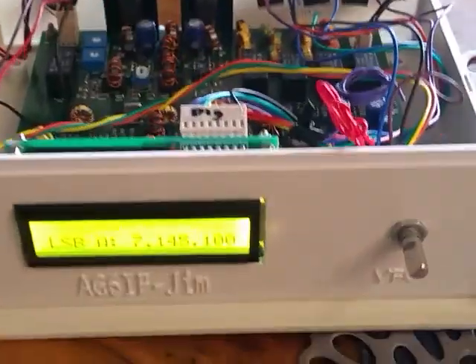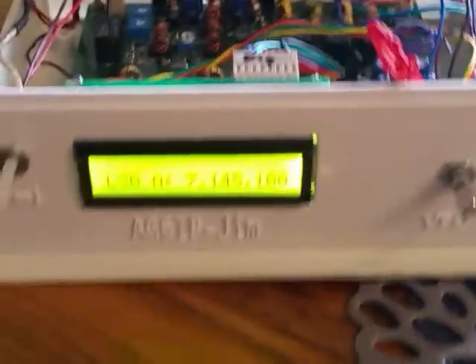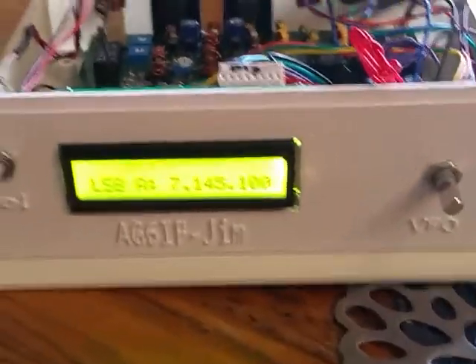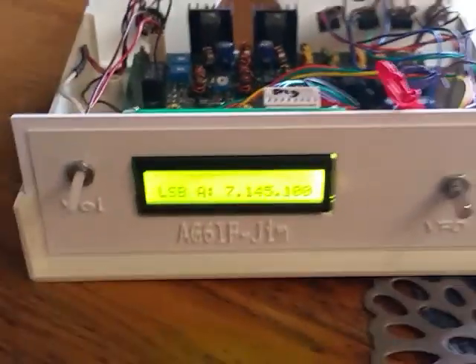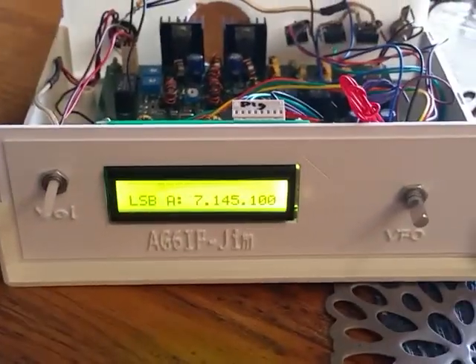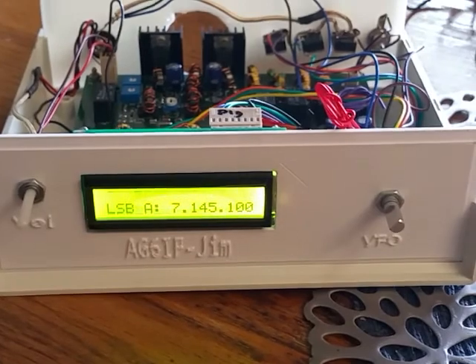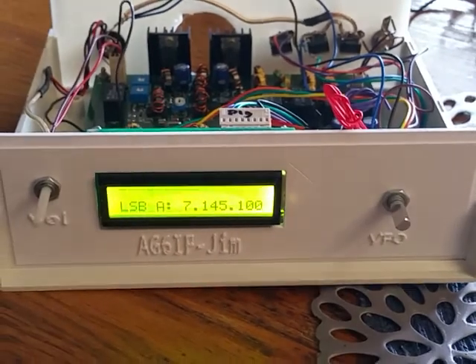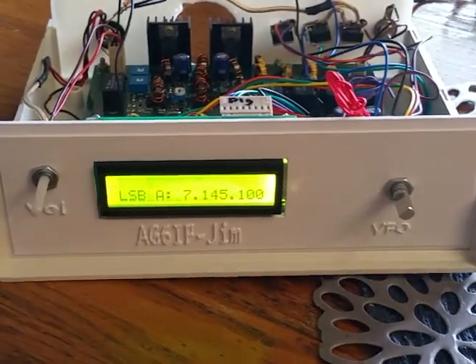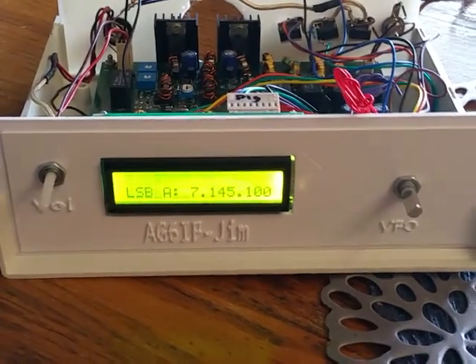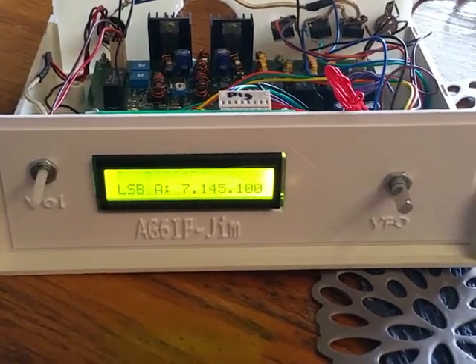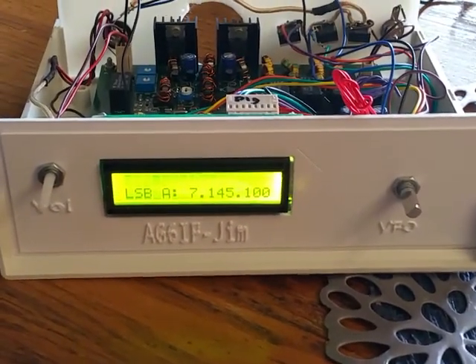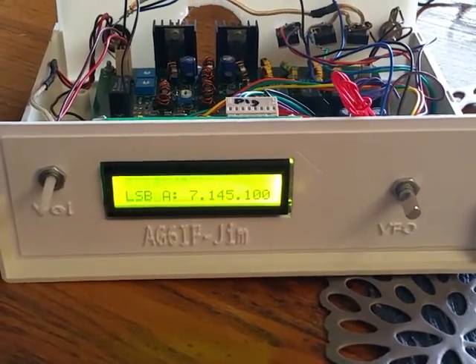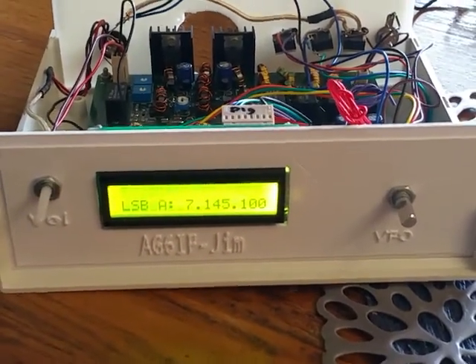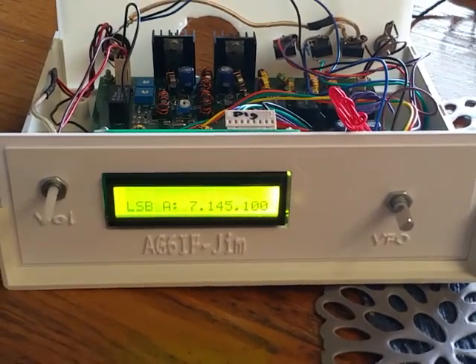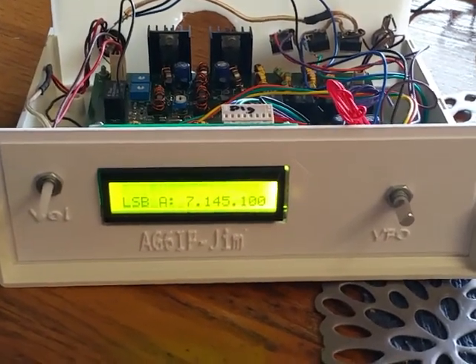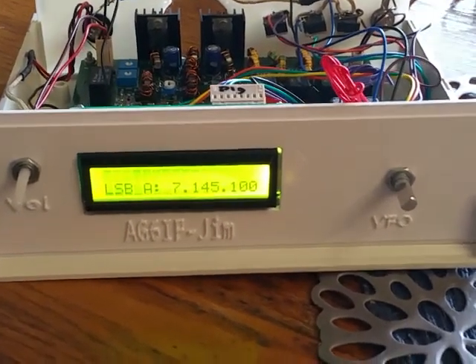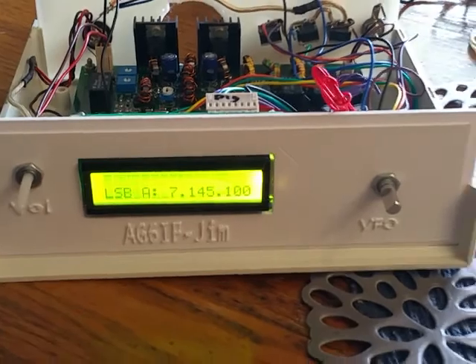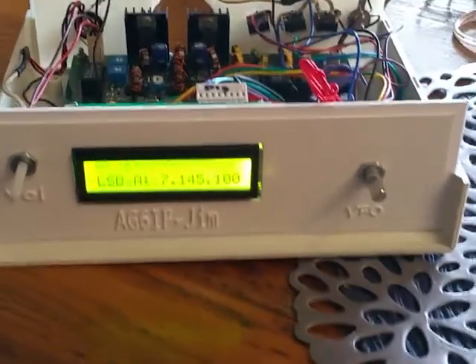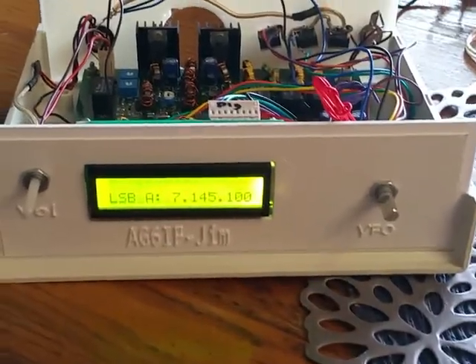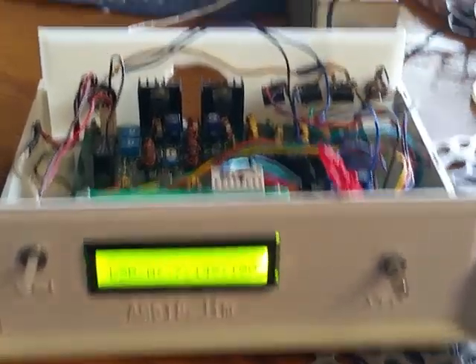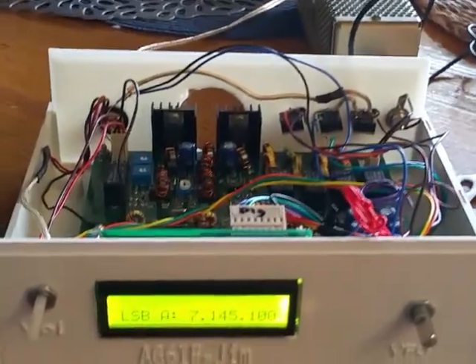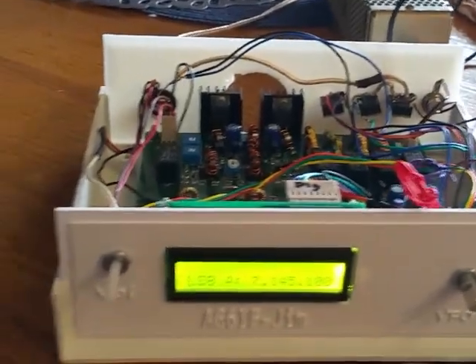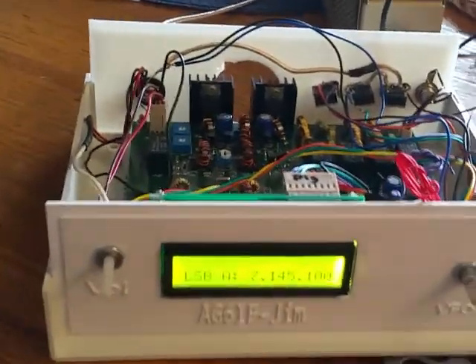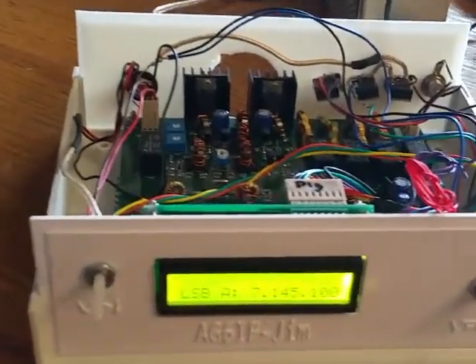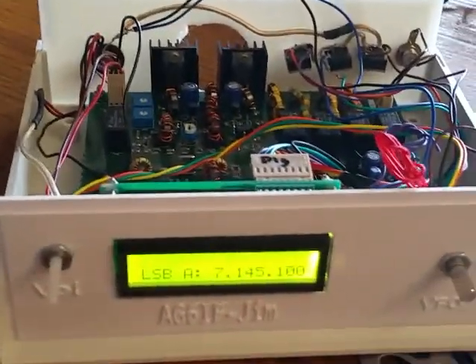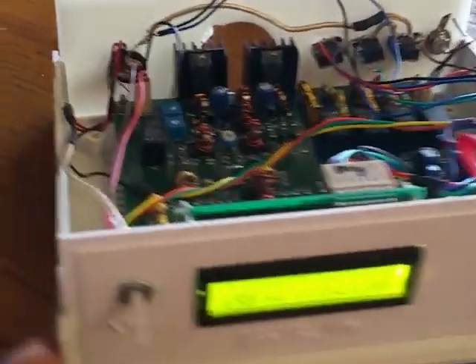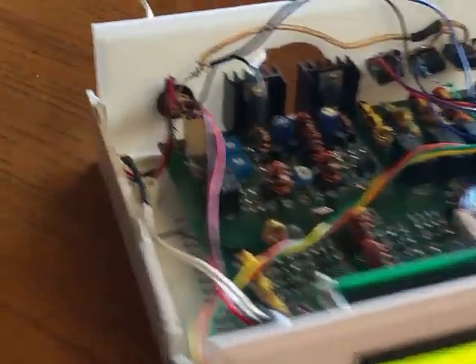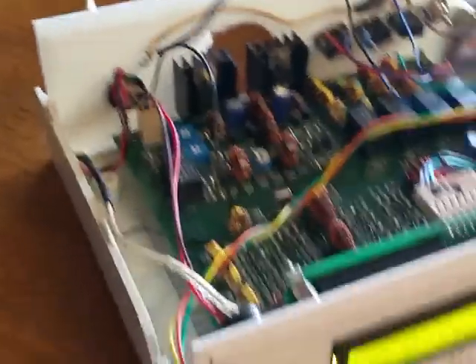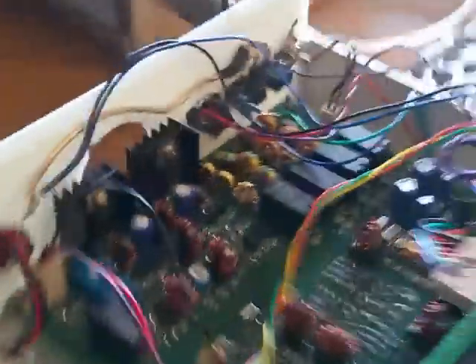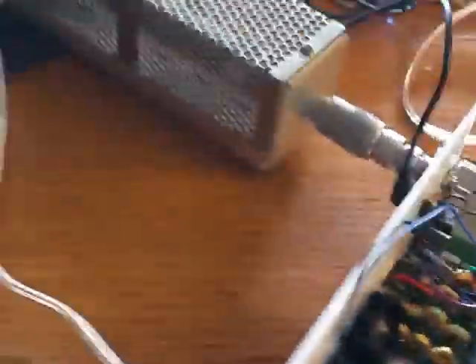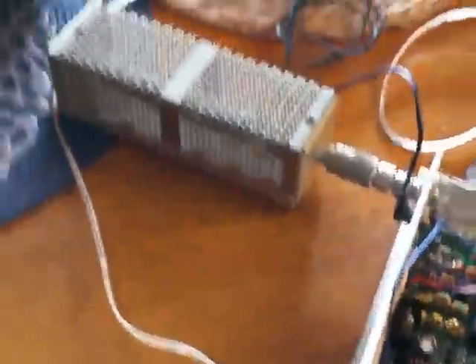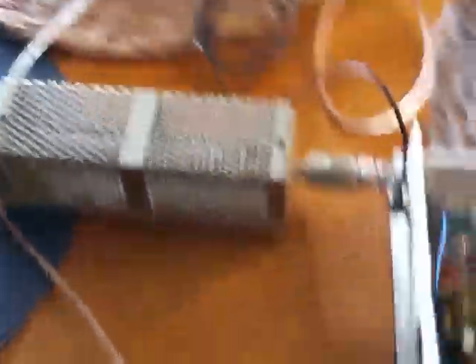The front and back panels are for the case — I built those on my 3D printer. You can buy those on eBay; search up my call sign if you're interested. Front and back panel for 27 bucks. It takes me quite a few hours to print them, about 5 hours.